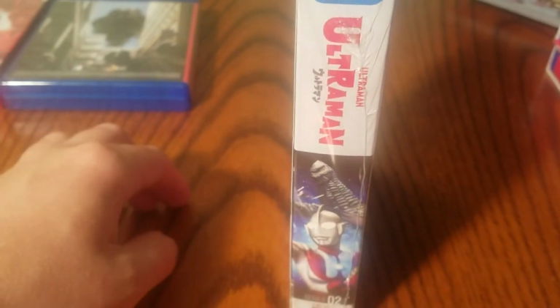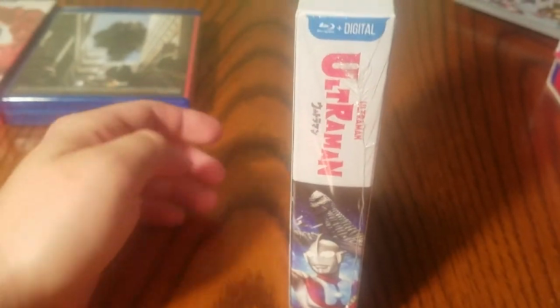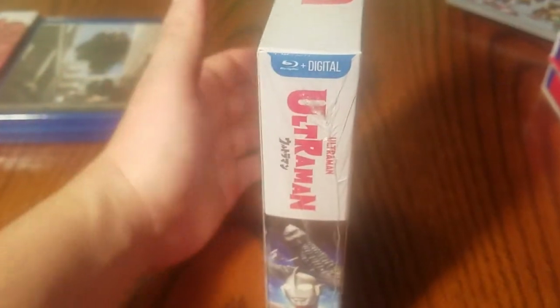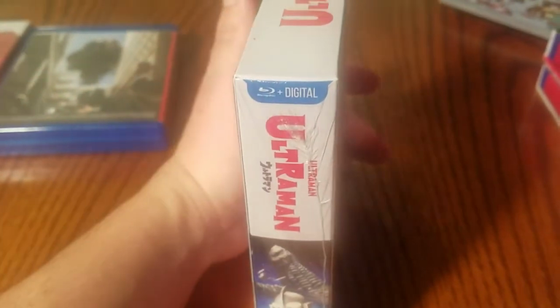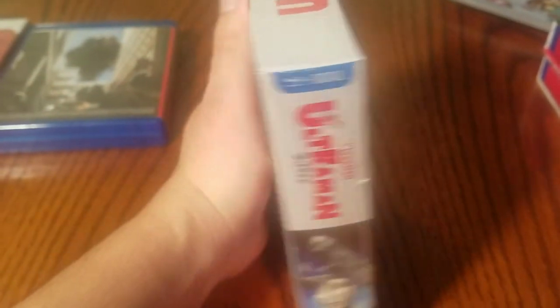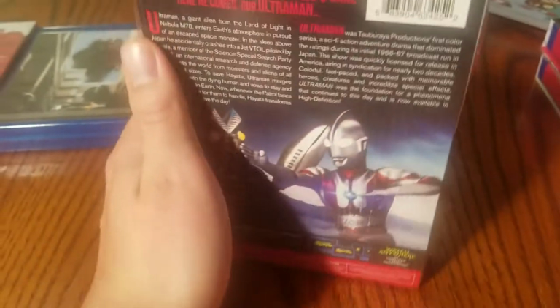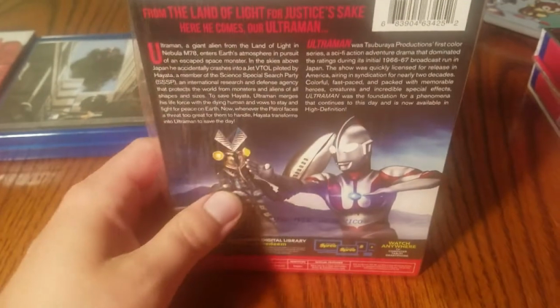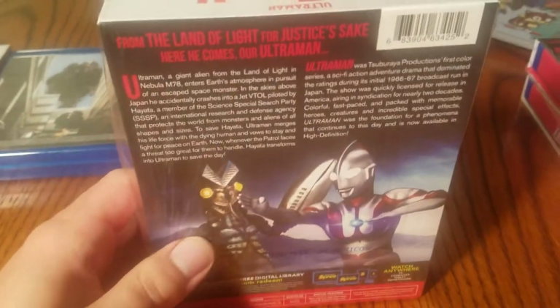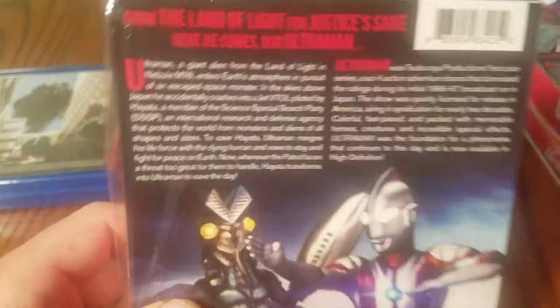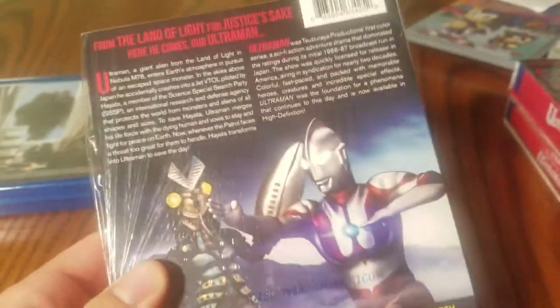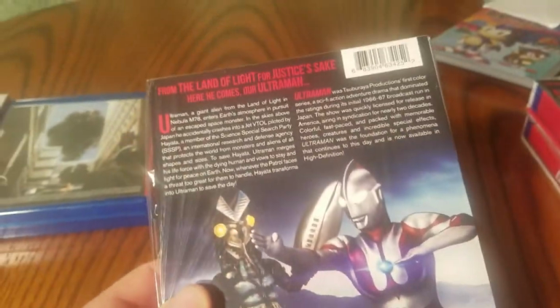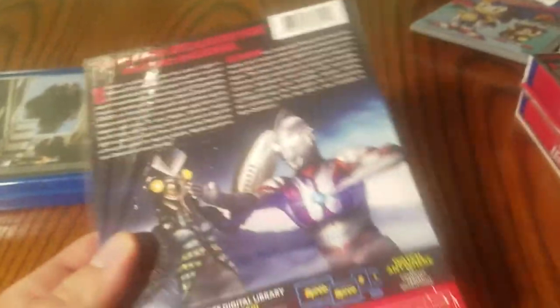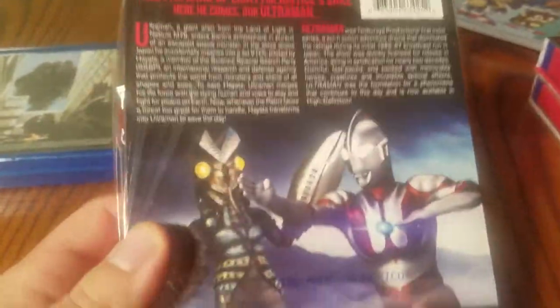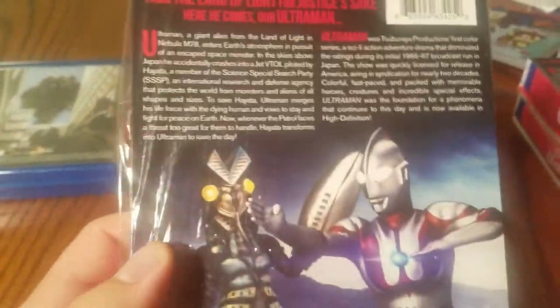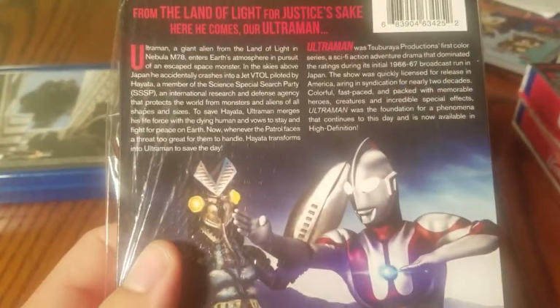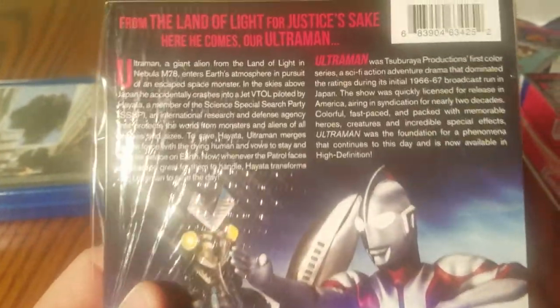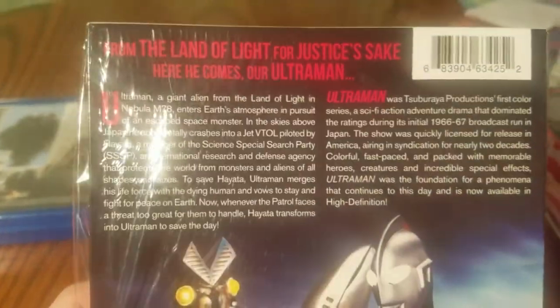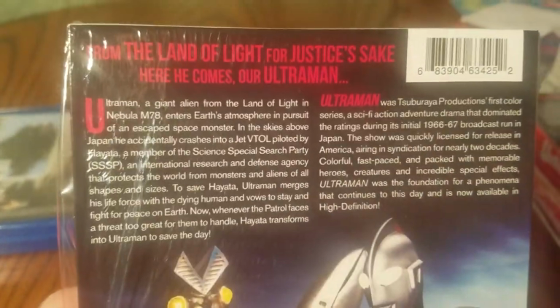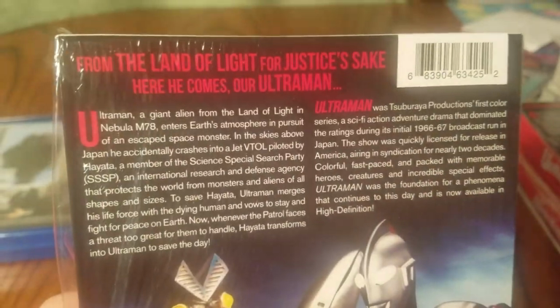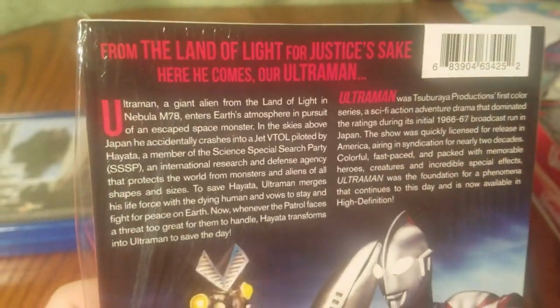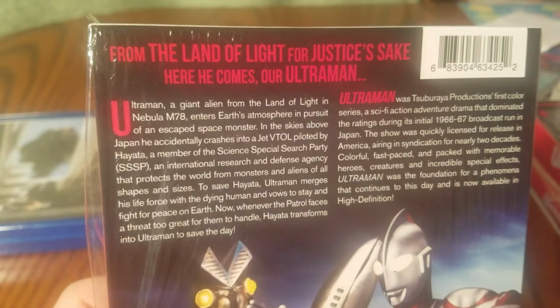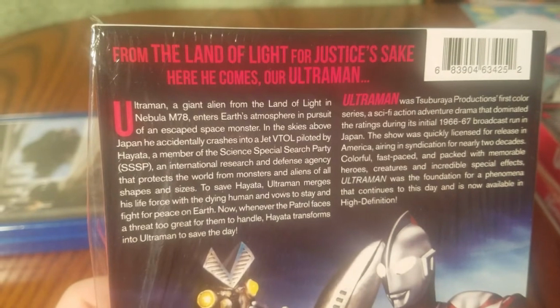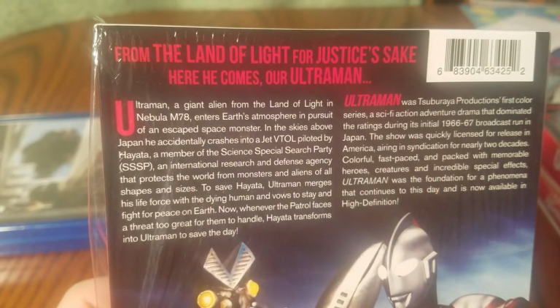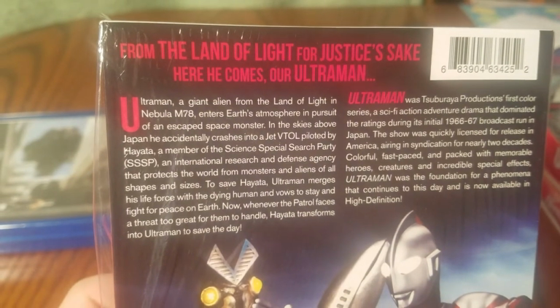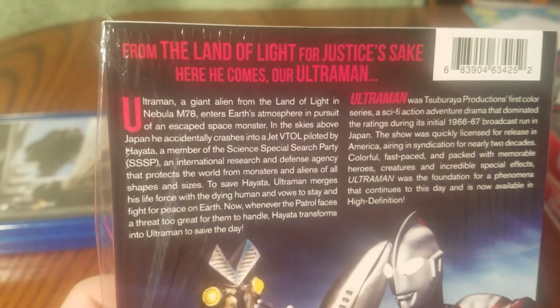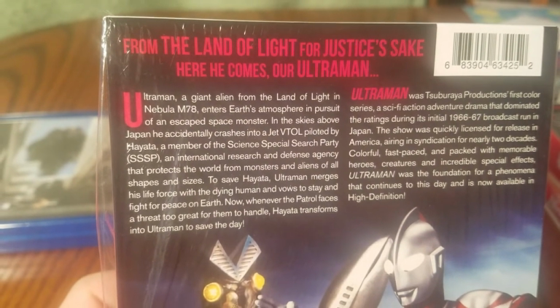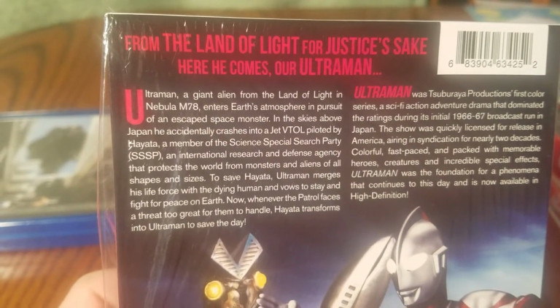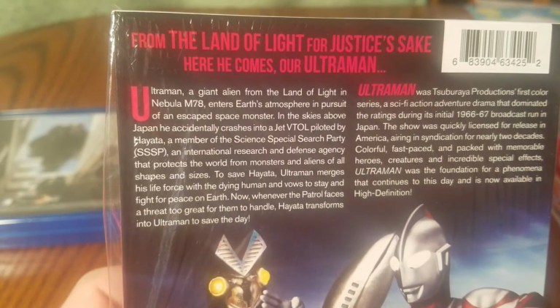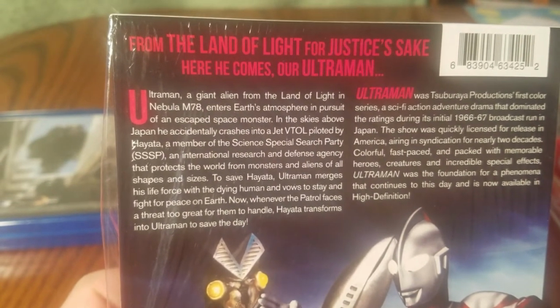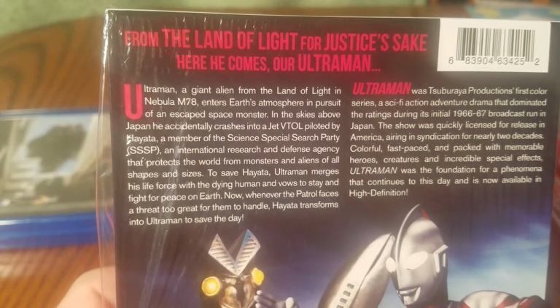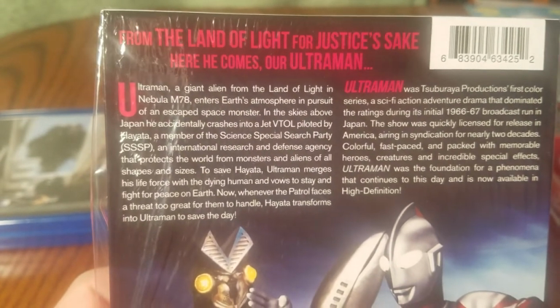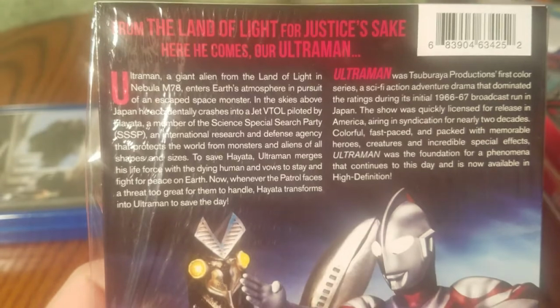We'll line these up whenever we're done with the Showa collection here. Remember, this is an ongoing collection too — they're still in the process of releasing all these. From the land of light, for justice's sake — here he comes, our Ultraman.